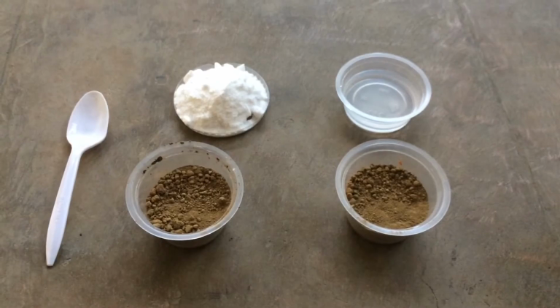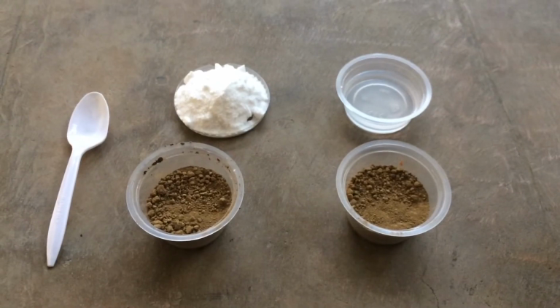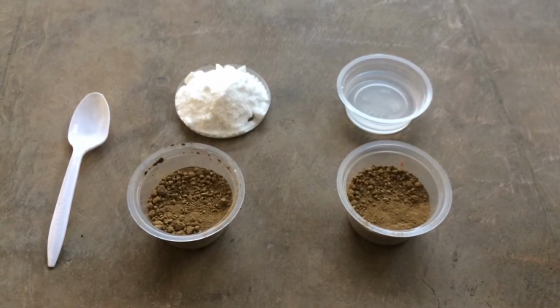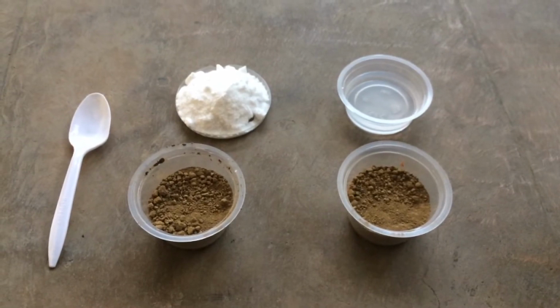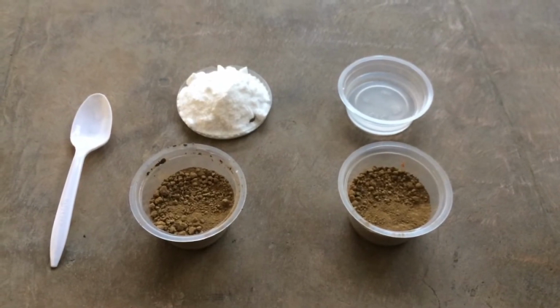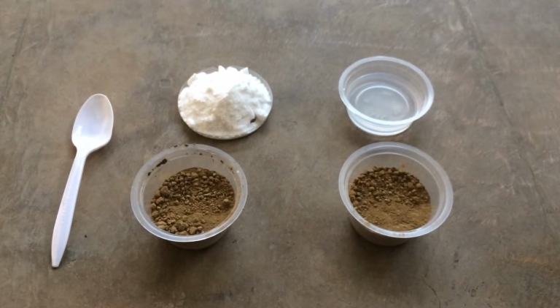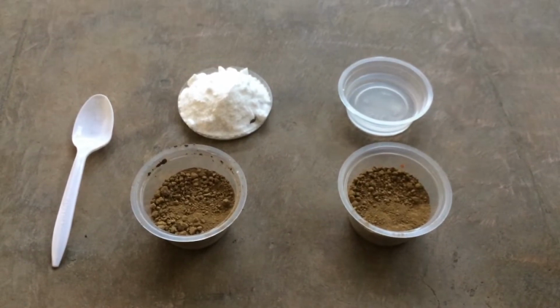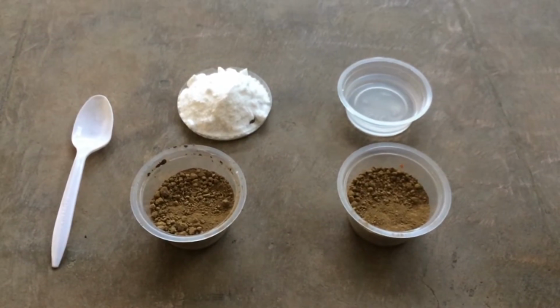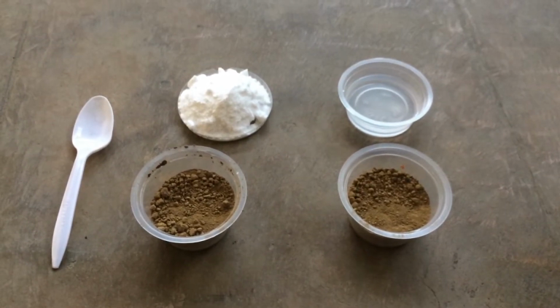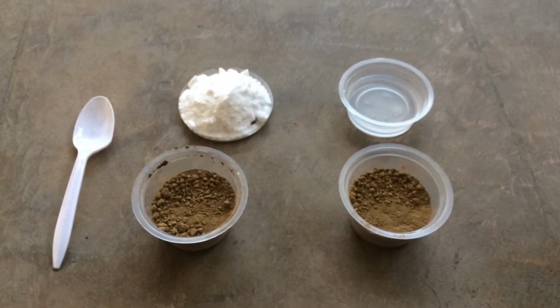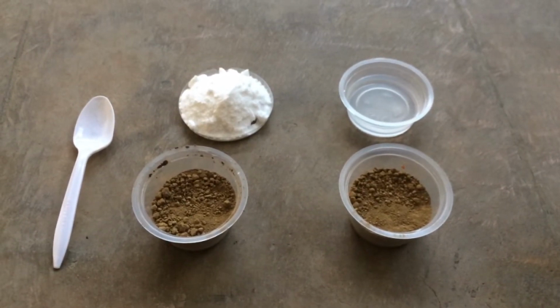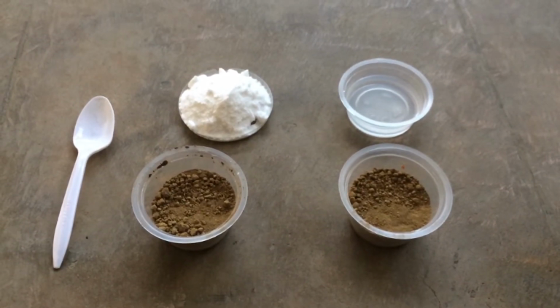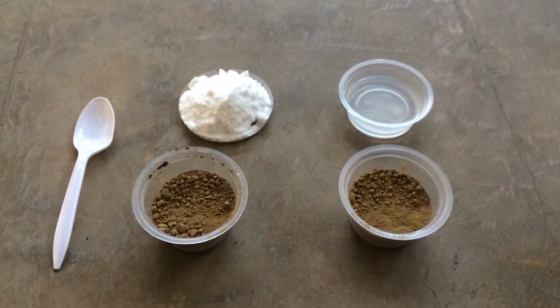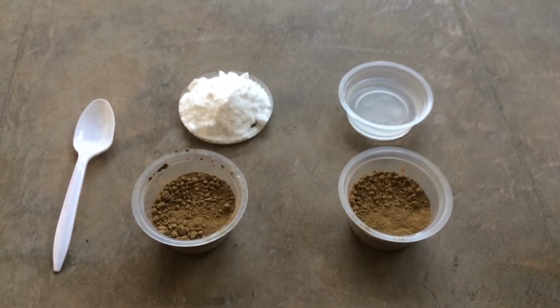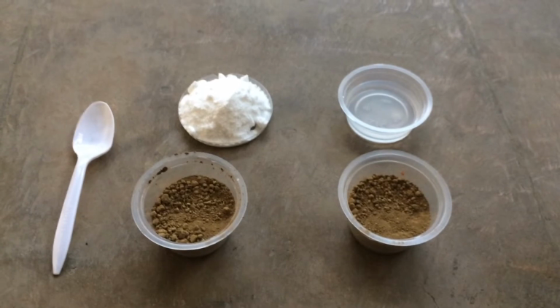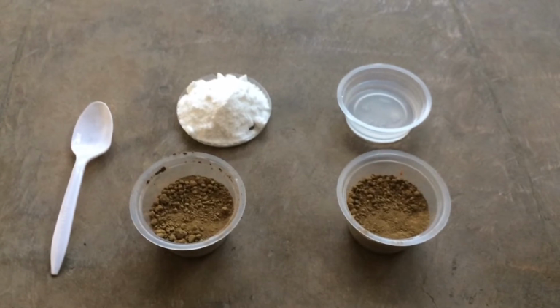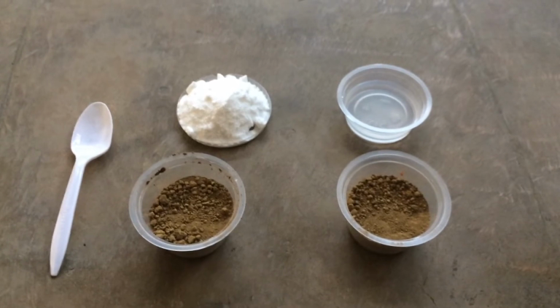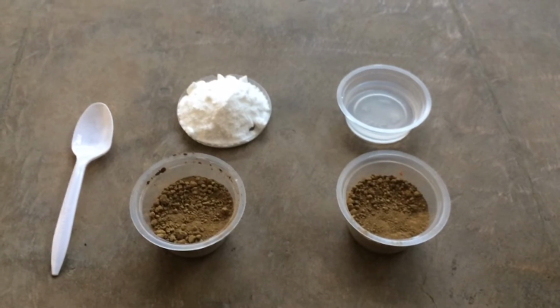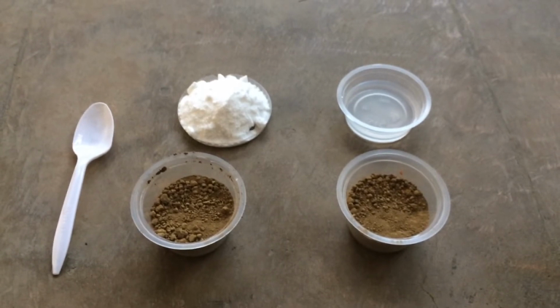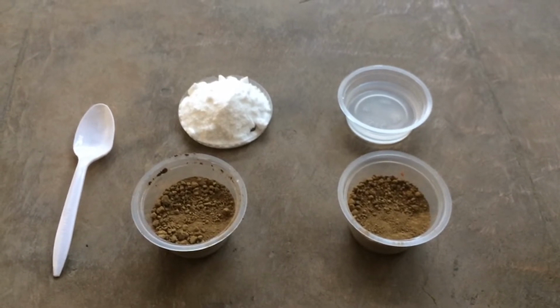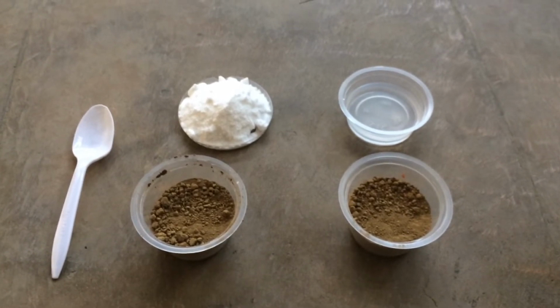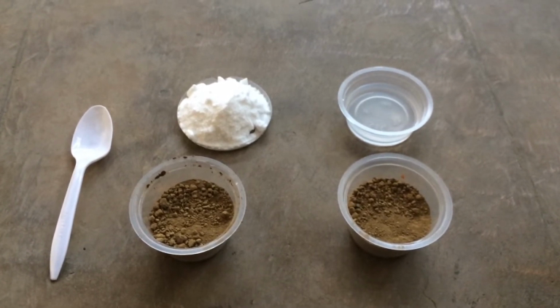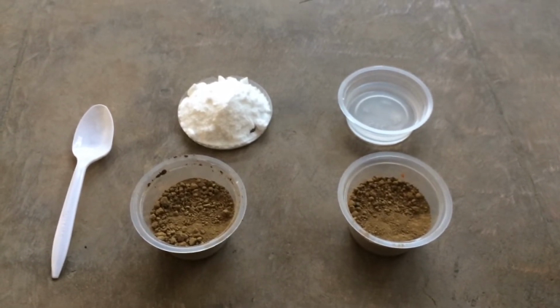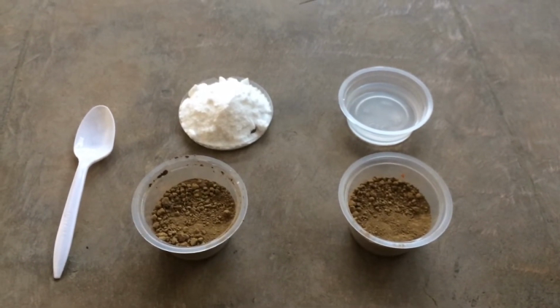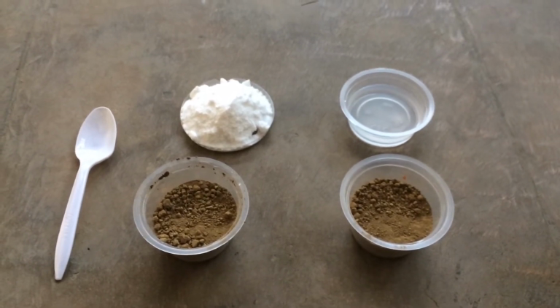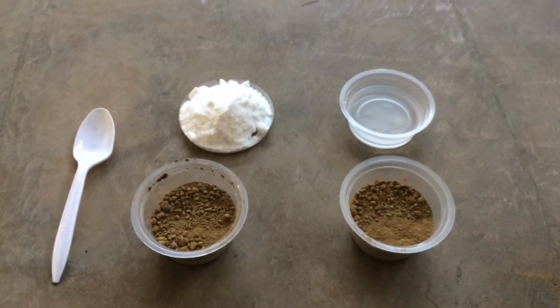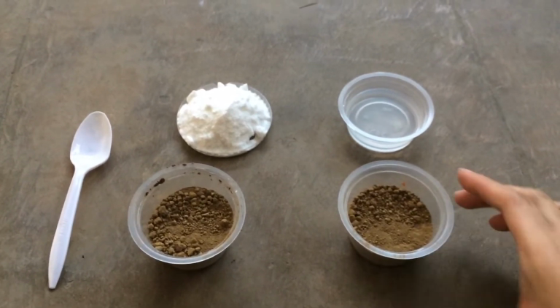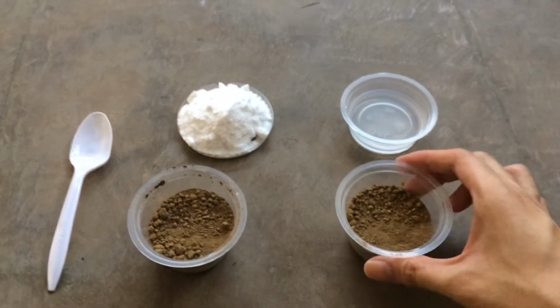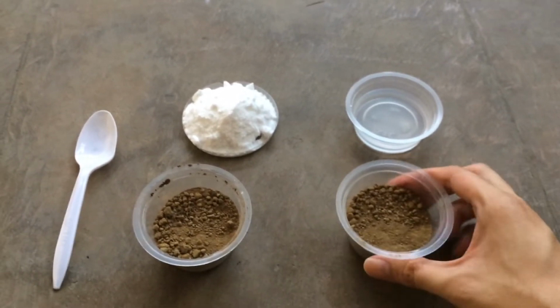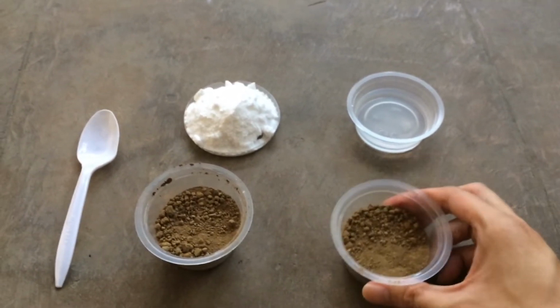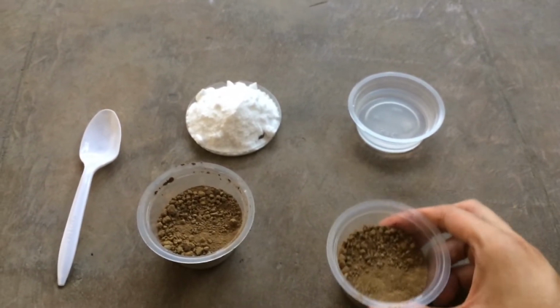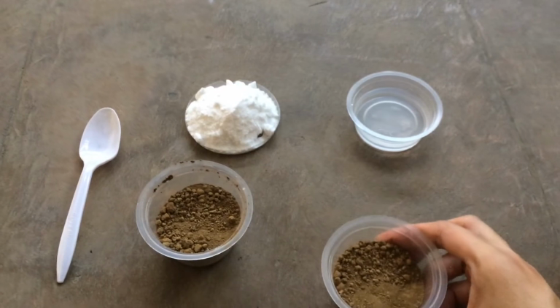The materials that we need for this test are two cups of soil, one half cup of baking soda, and one half cup of vinegar.